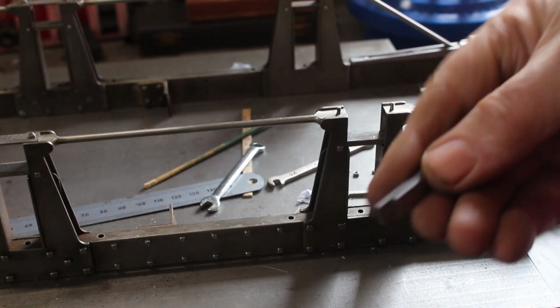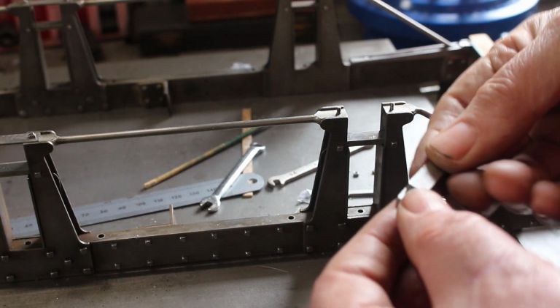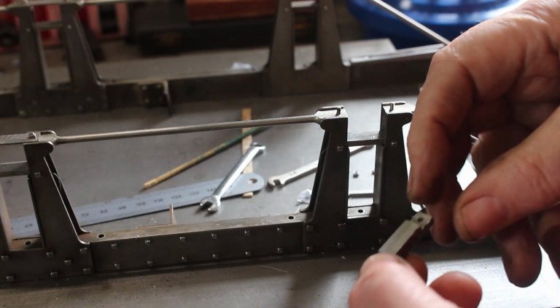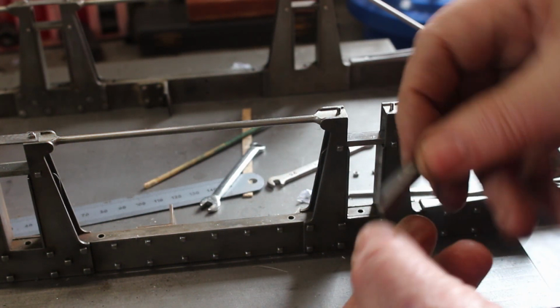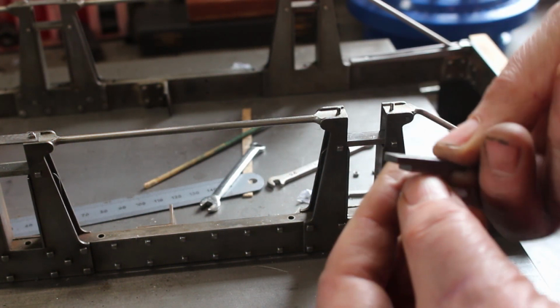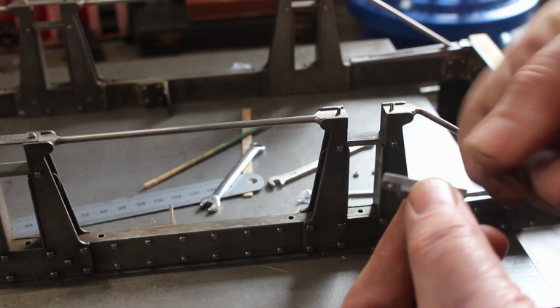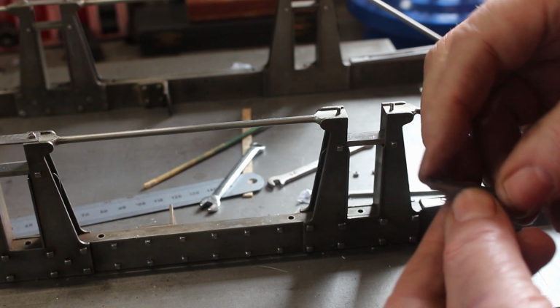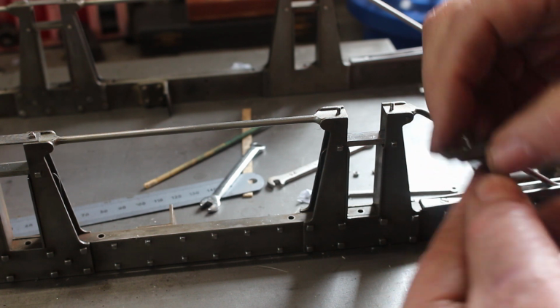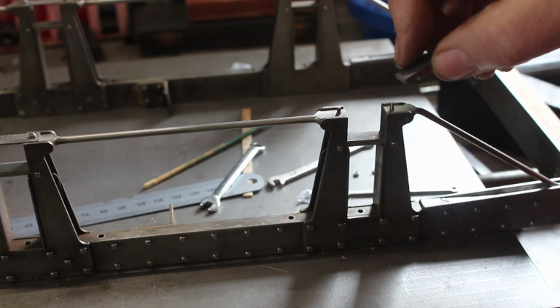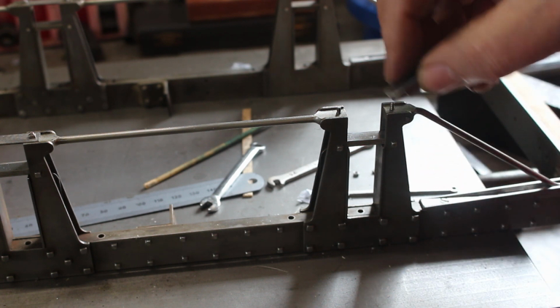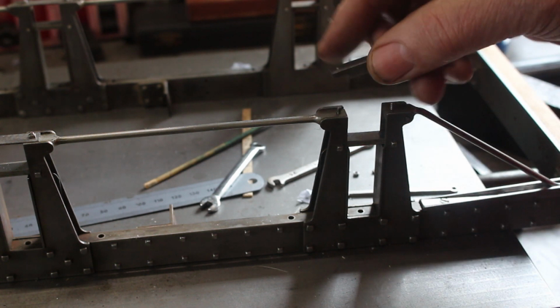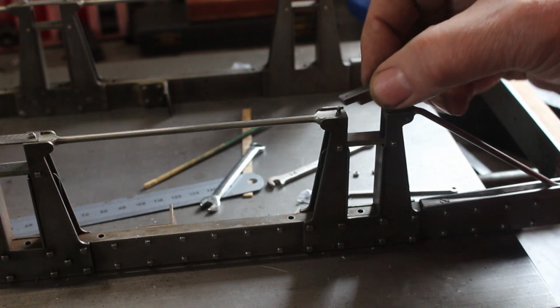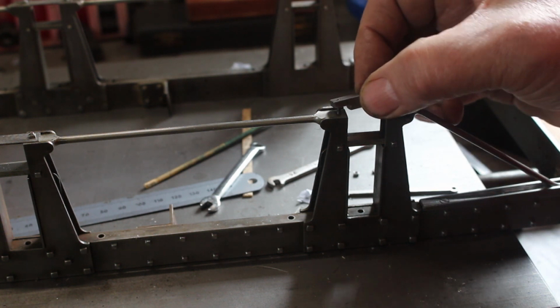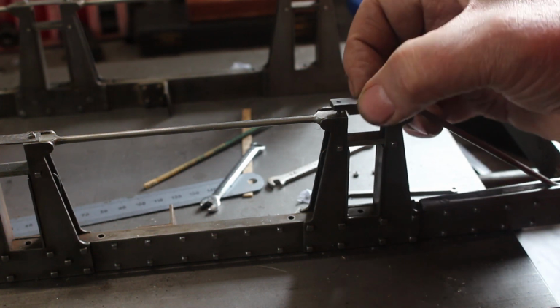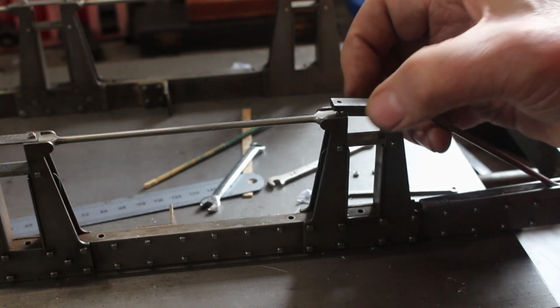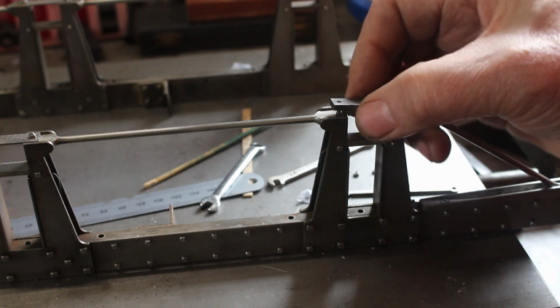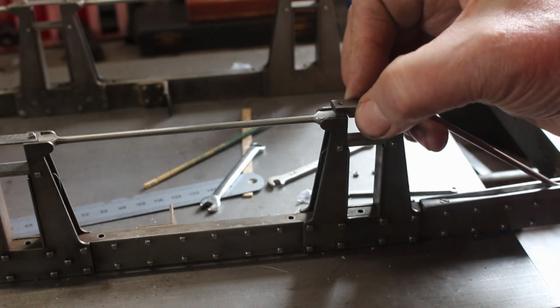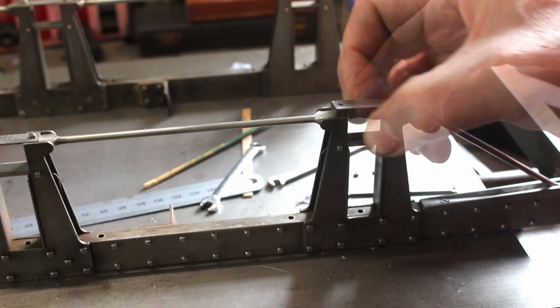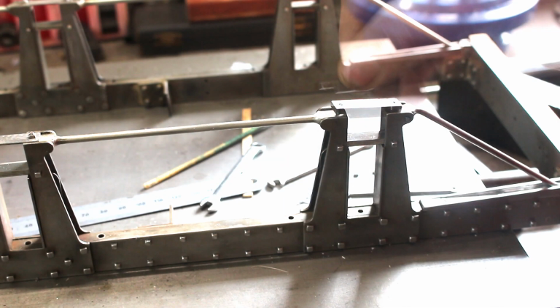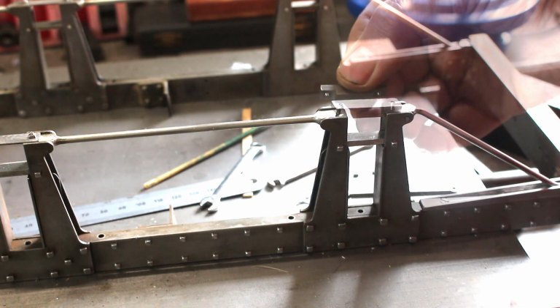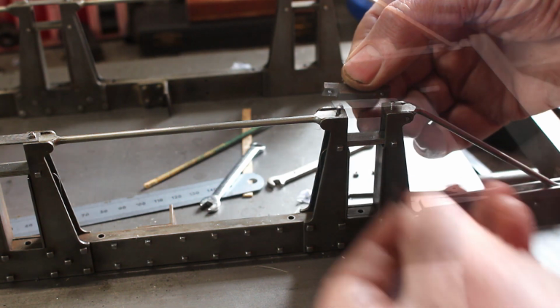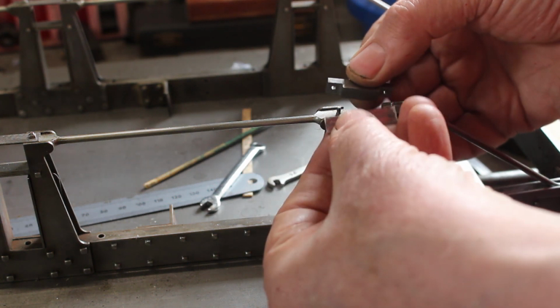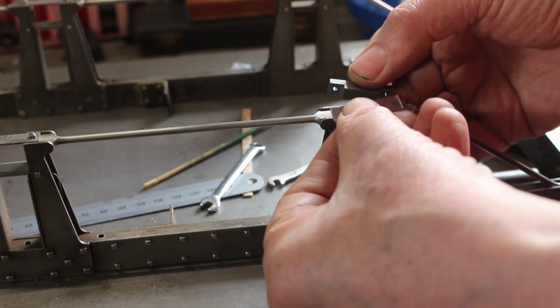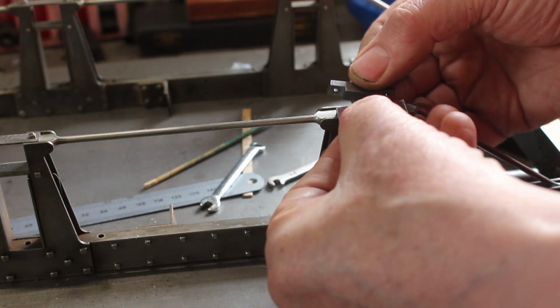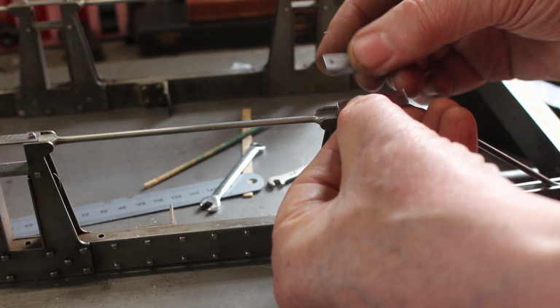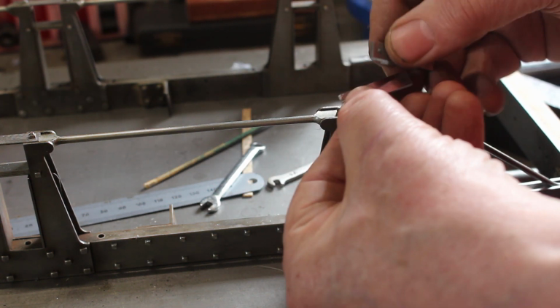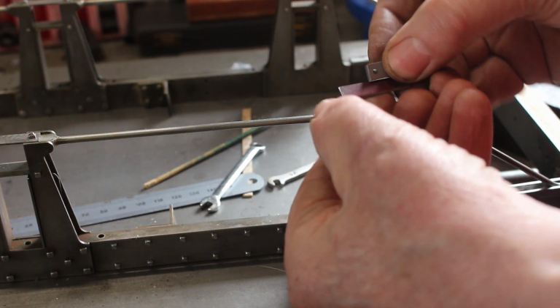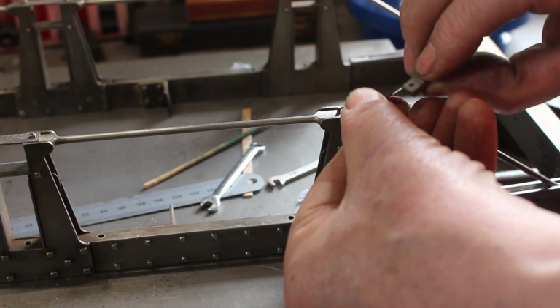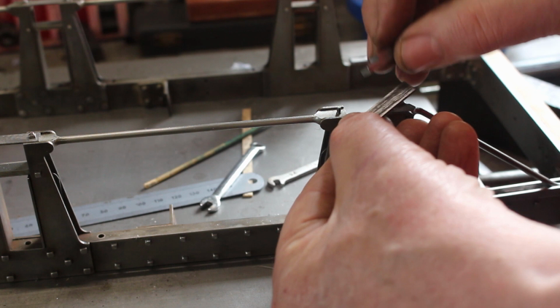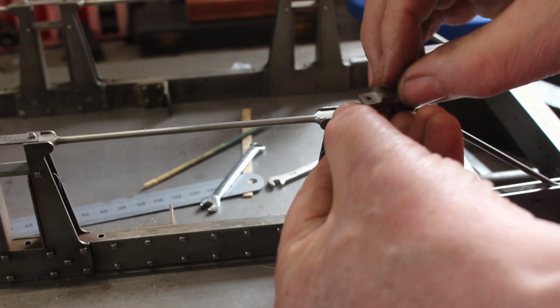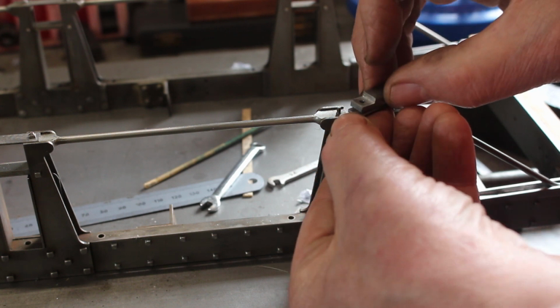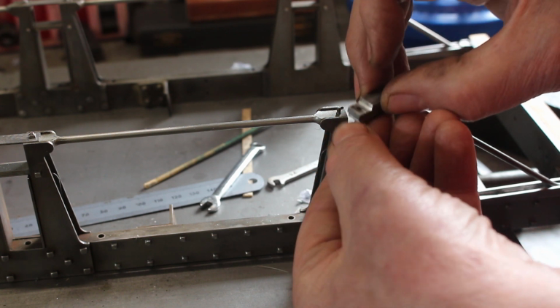This is a little drilling jig that I made when I drilled the ends of these rods. Obviously this plate has got to fit into here, so I'm just going to glue that onto there.